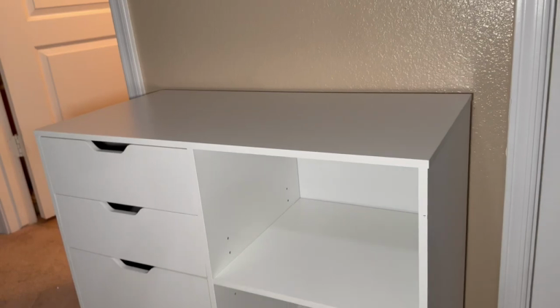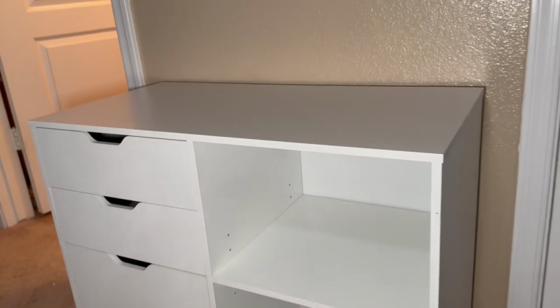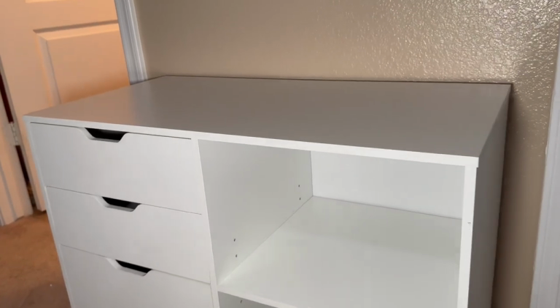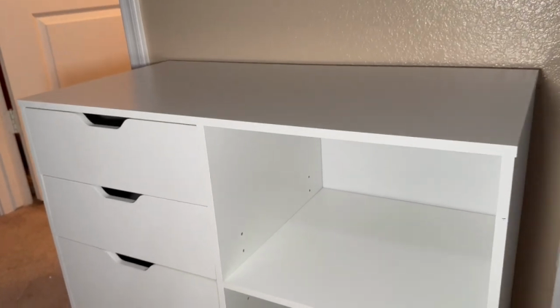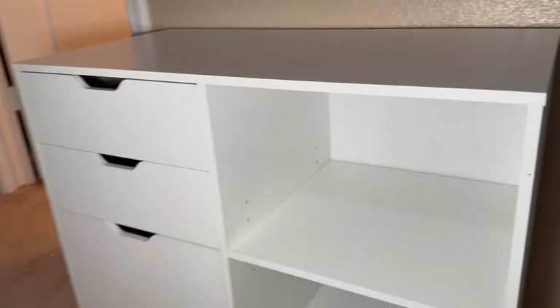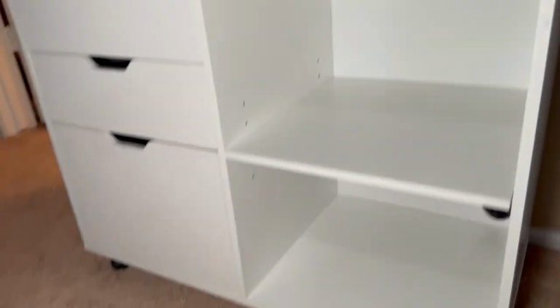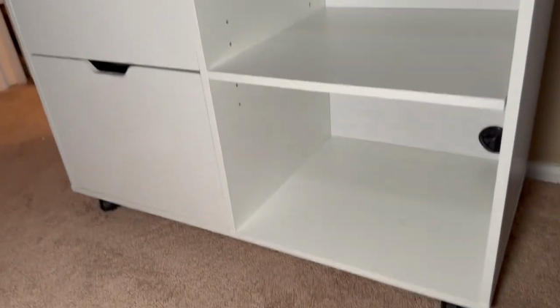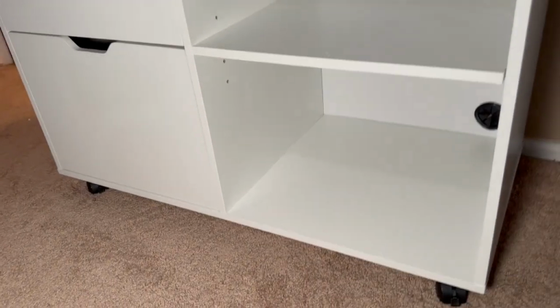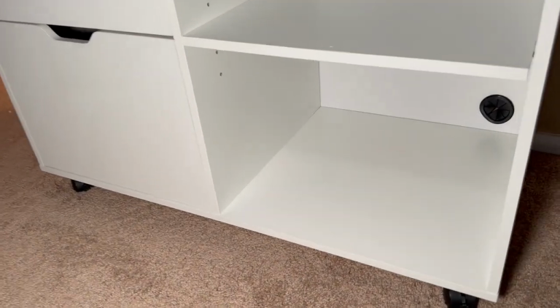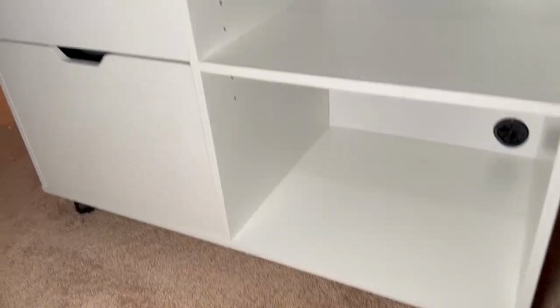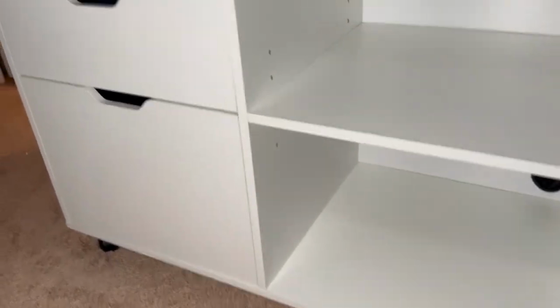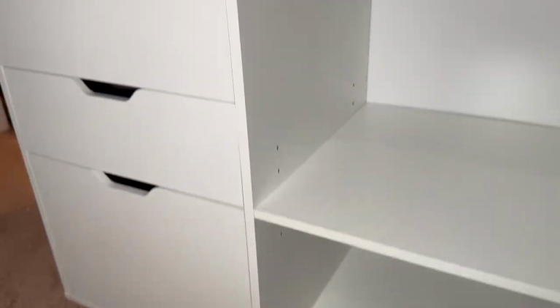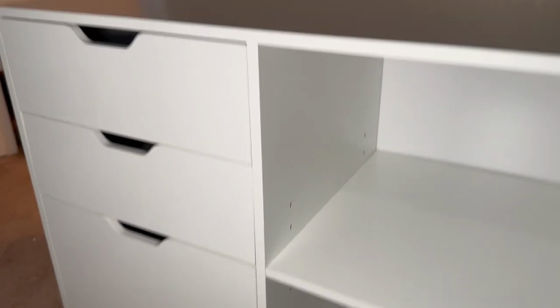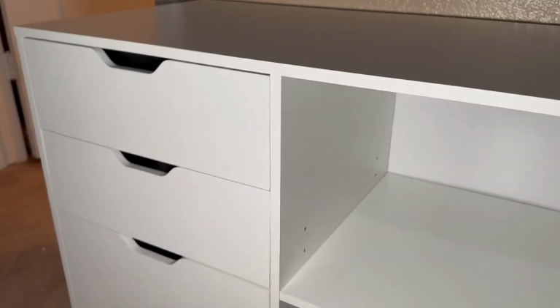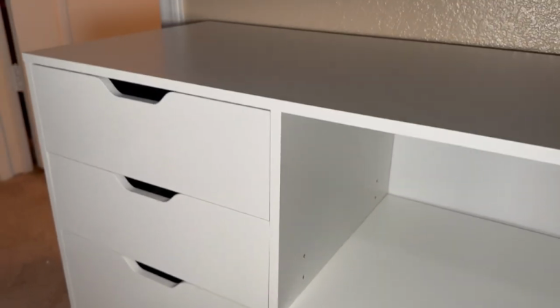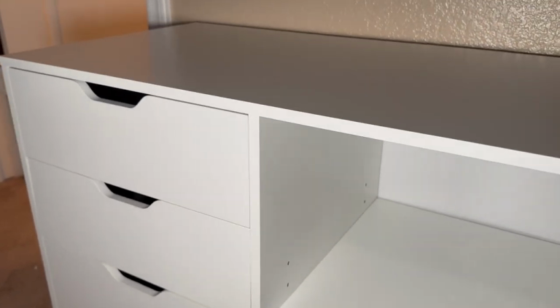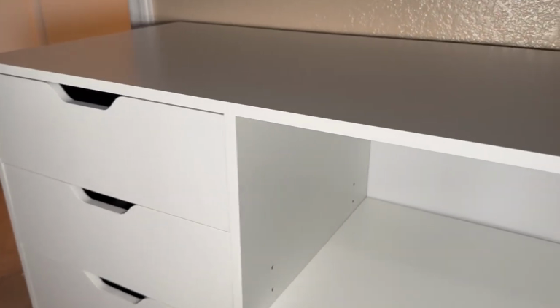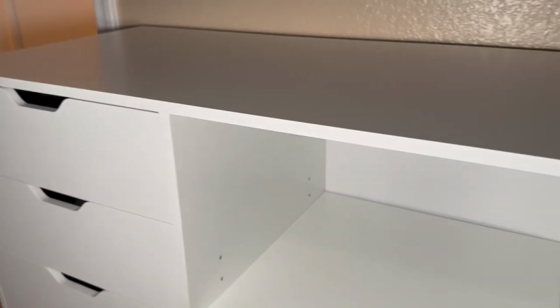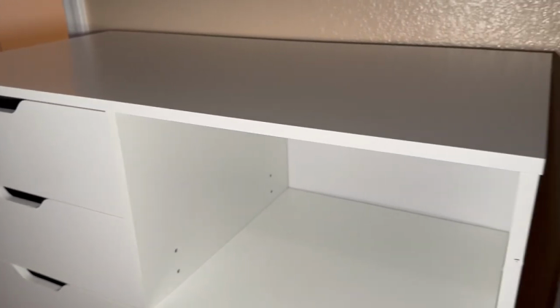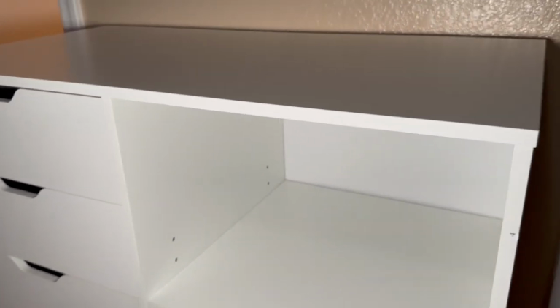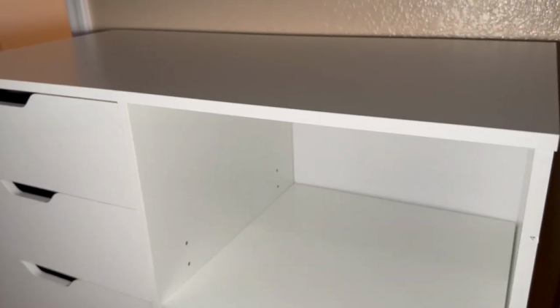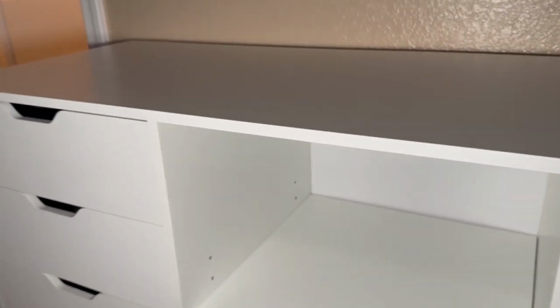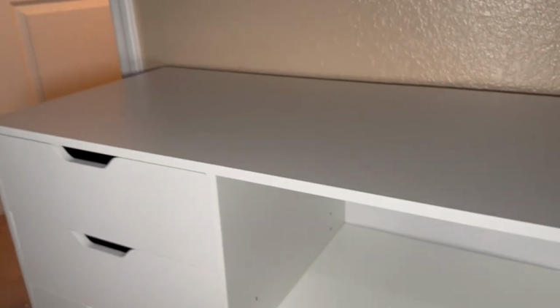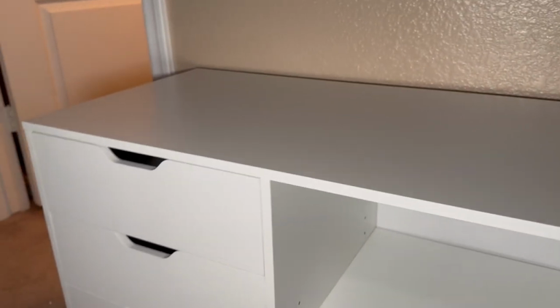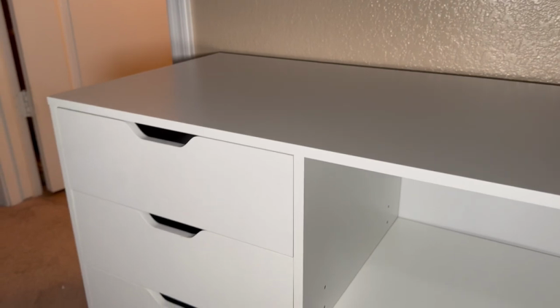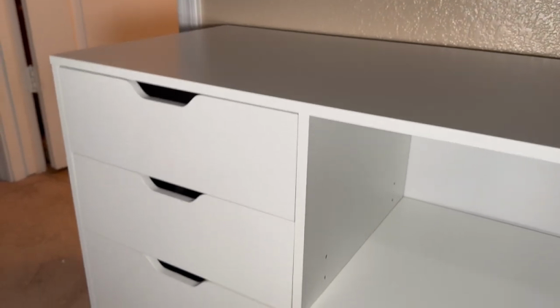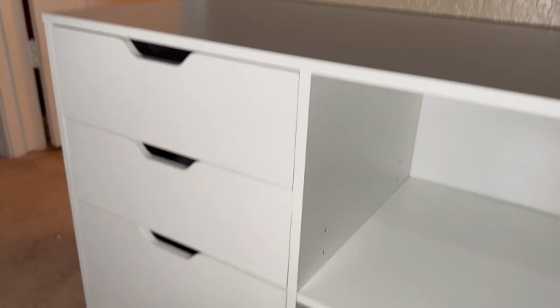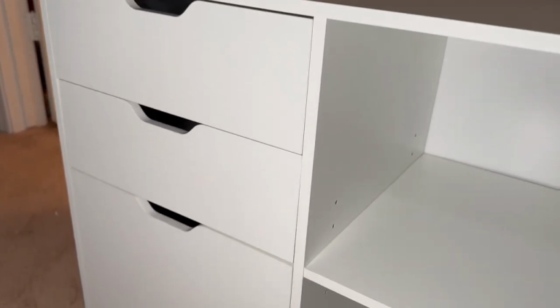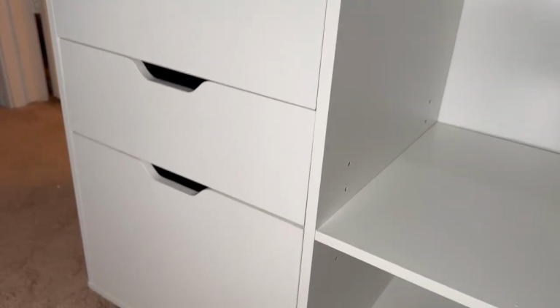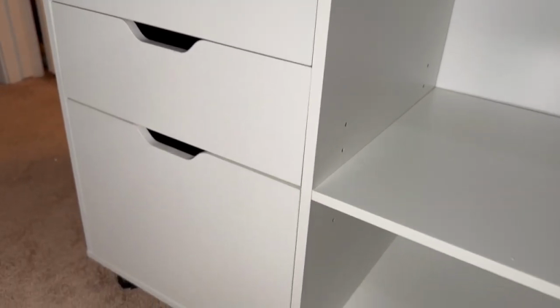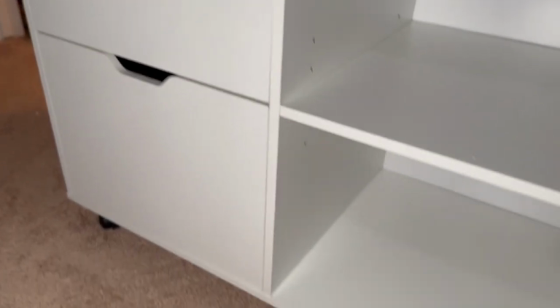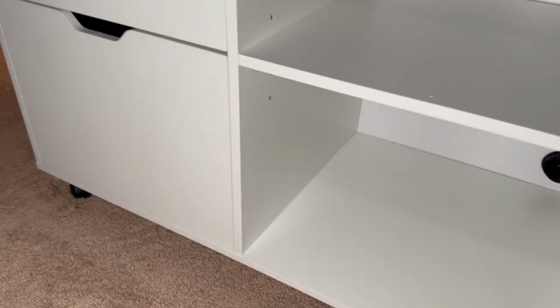Here's the unit all put together and it did take me a while. I actually did it myself and there are a lot of pieces, a lot of screws, a lot of things you need to get in there. I would recommend having a friend that can help you, or maybe a handyman, as that would make it a lot easier.